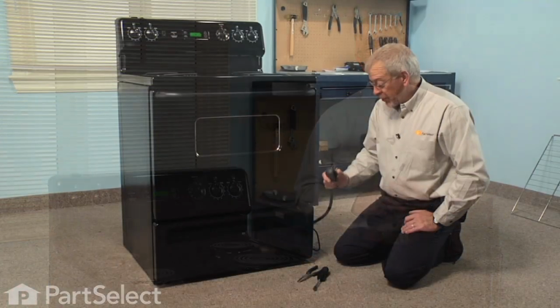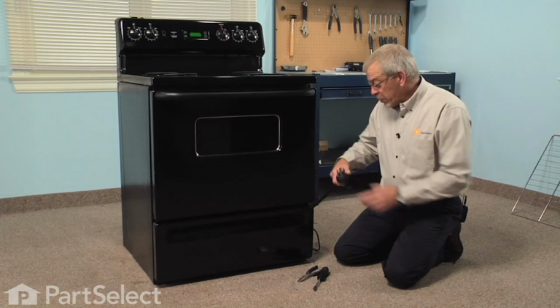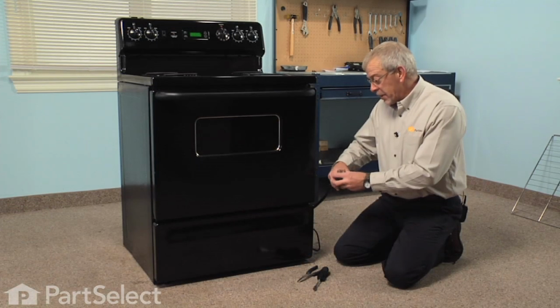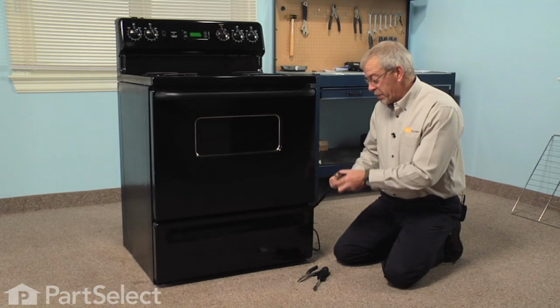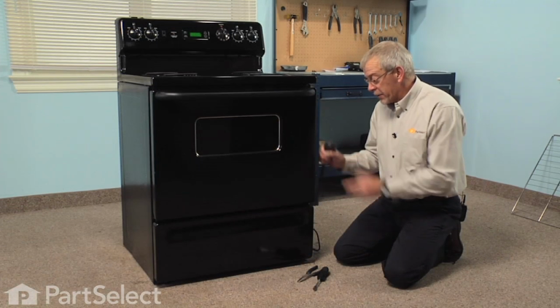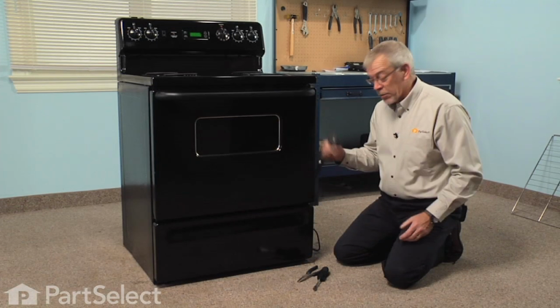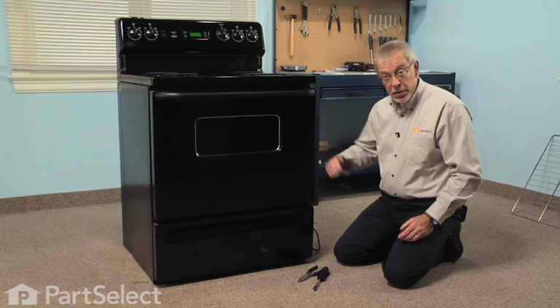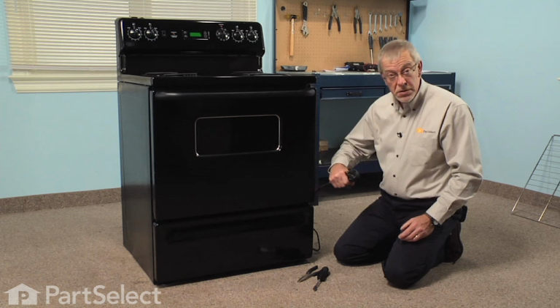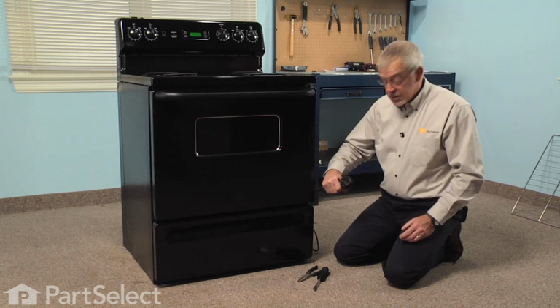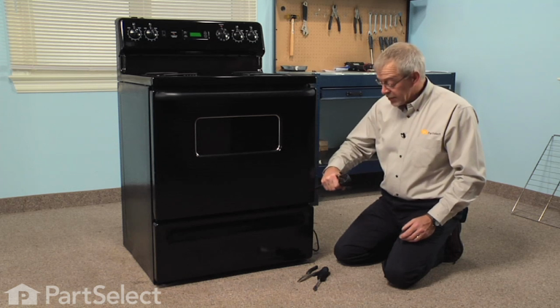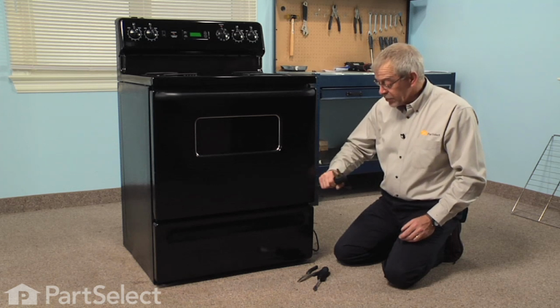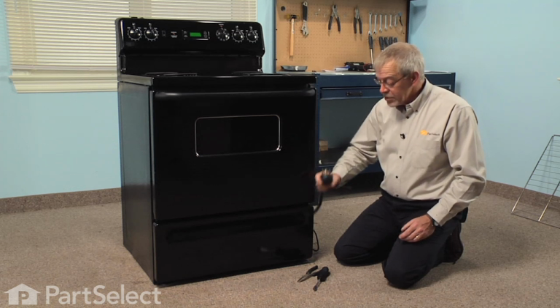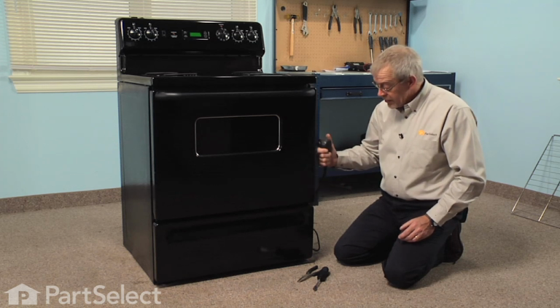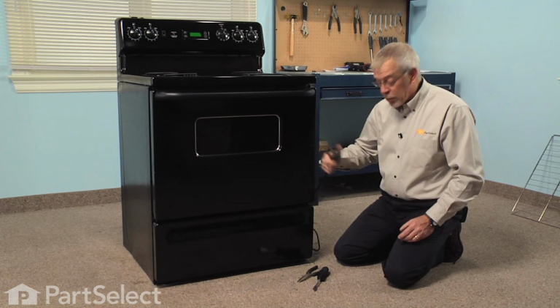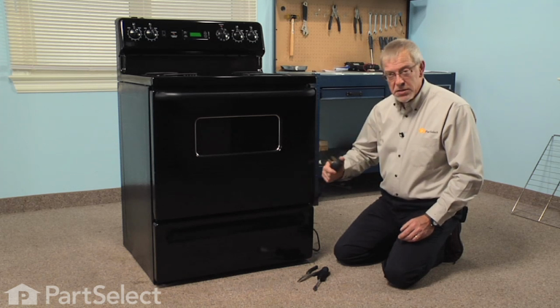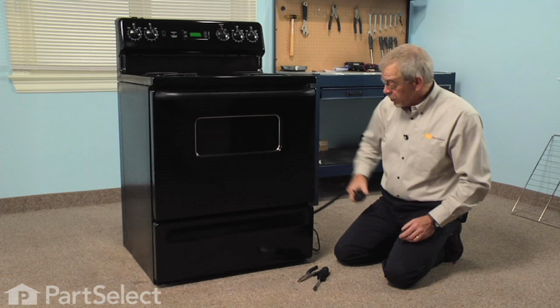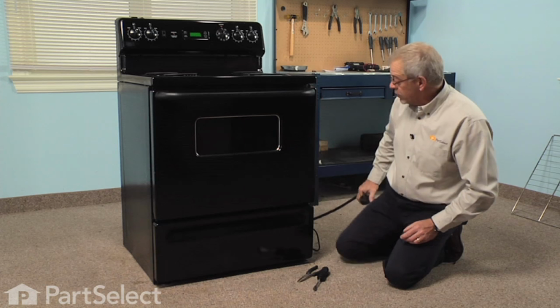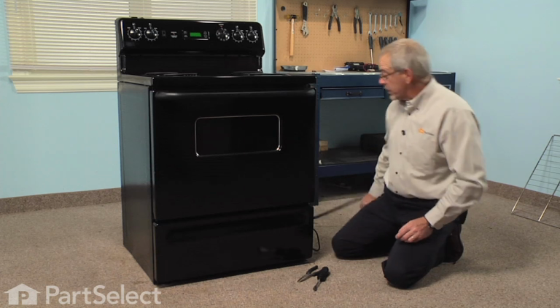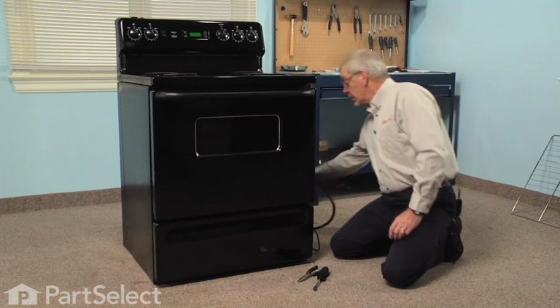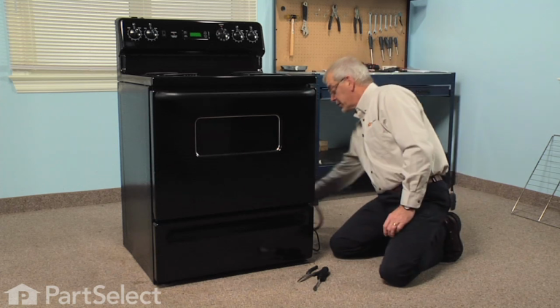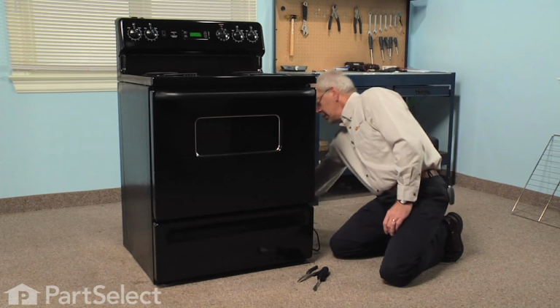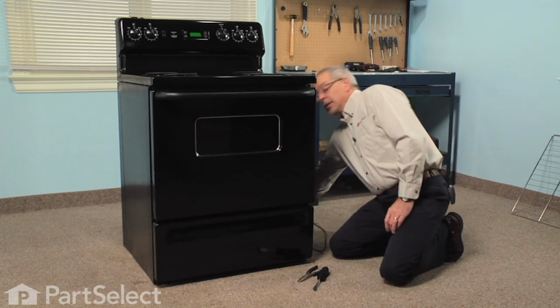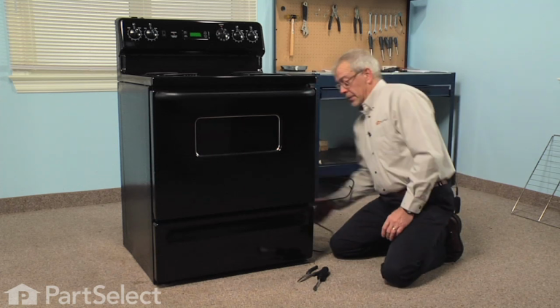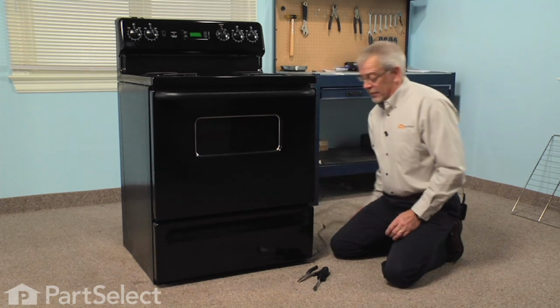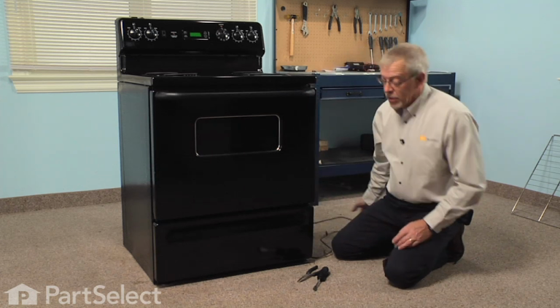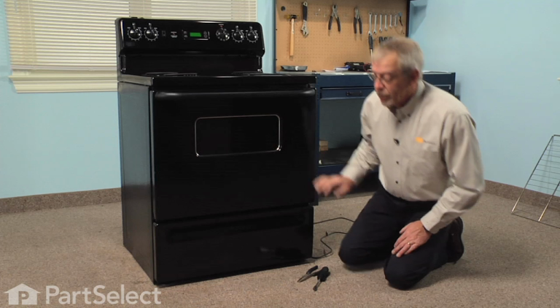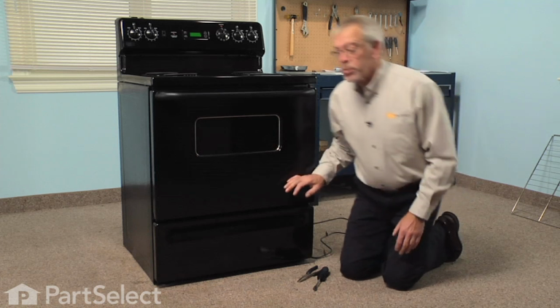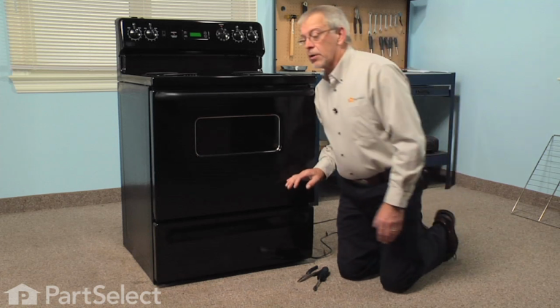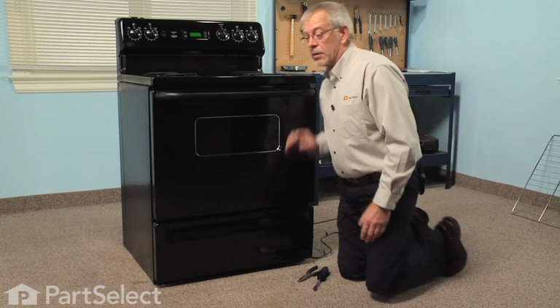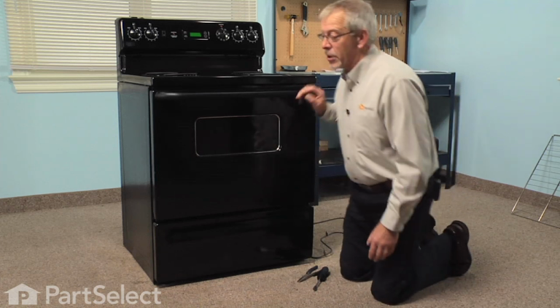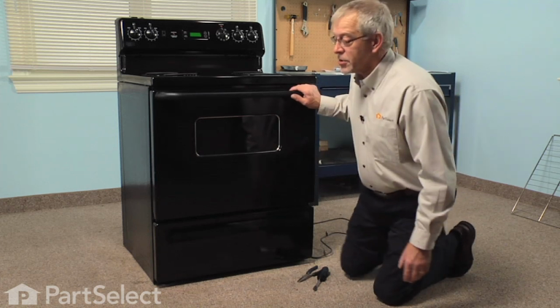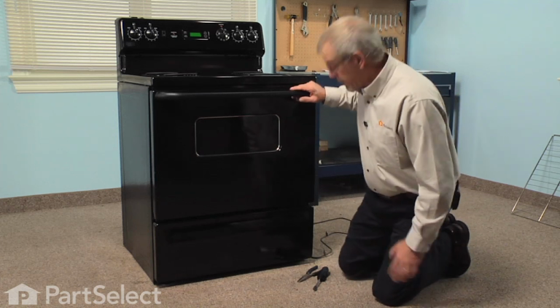Before we begin this repair, the first thing we're going to want to do is disconnect the power to the range. If it has a cord on it, simply pull the cord from the receptacle. If it's a hard wired range, we'll need to locate the breakers and turn them off.